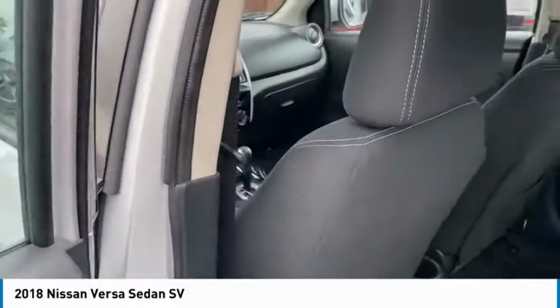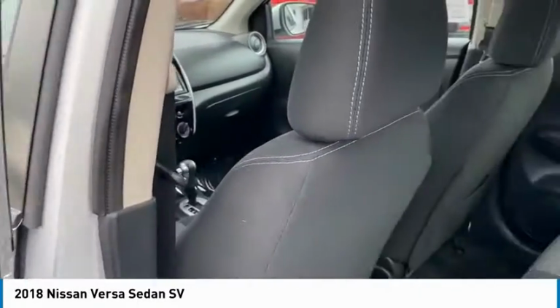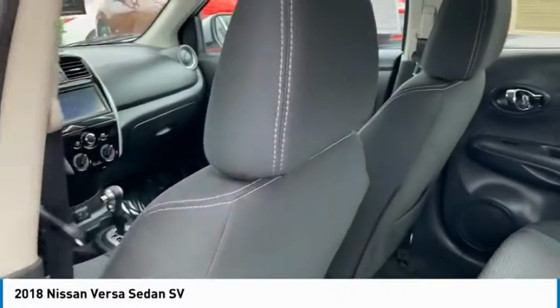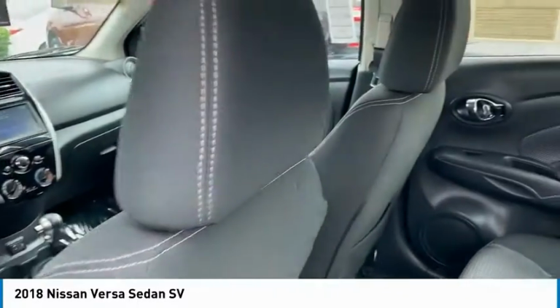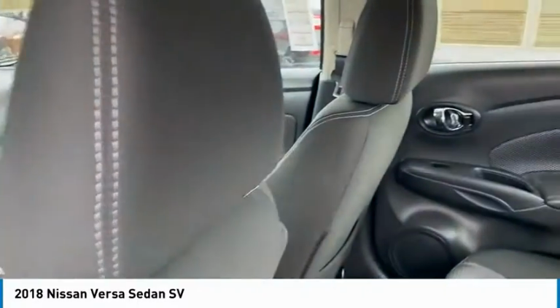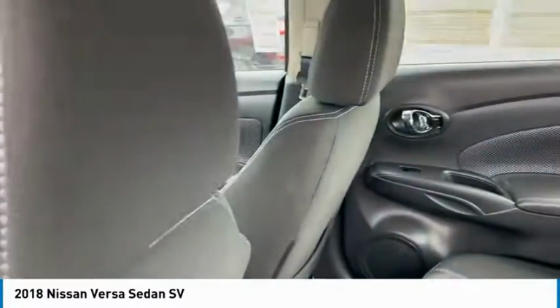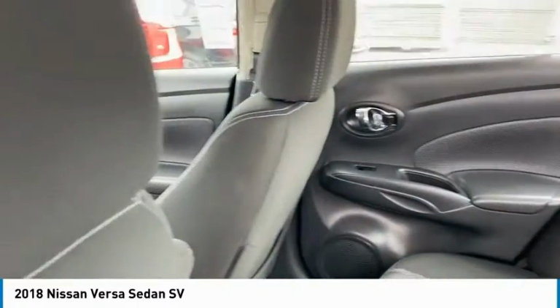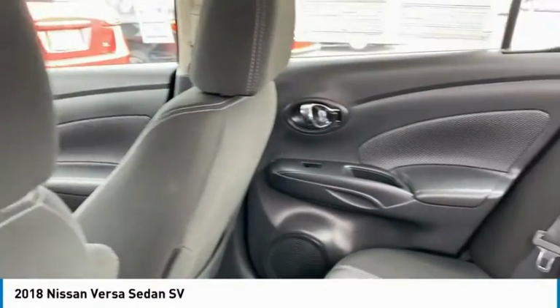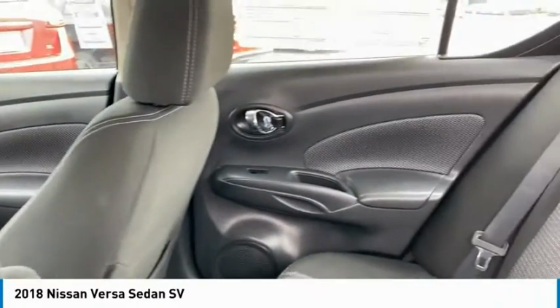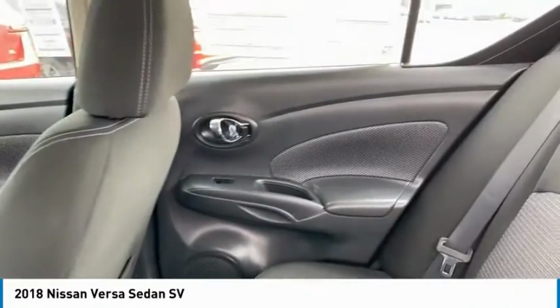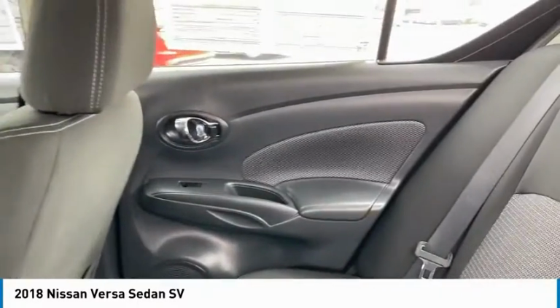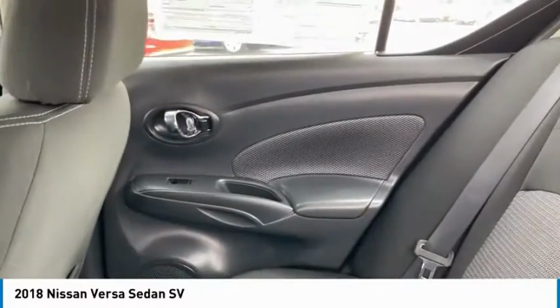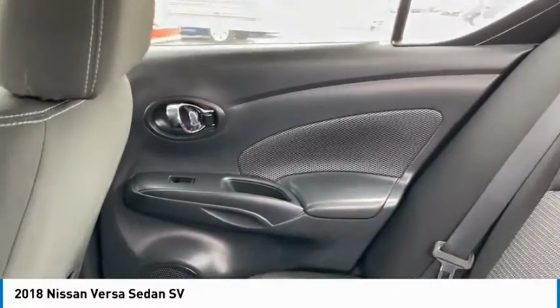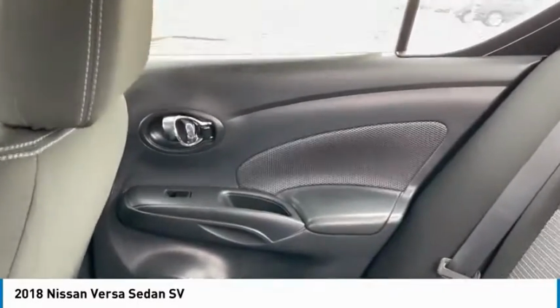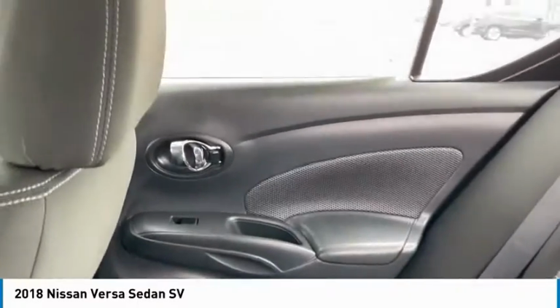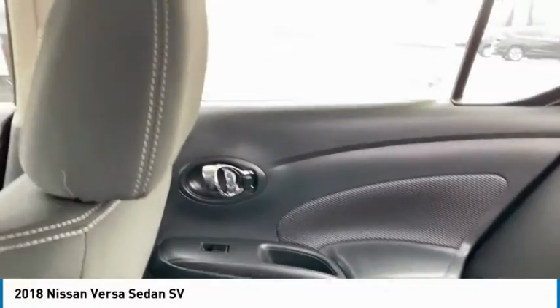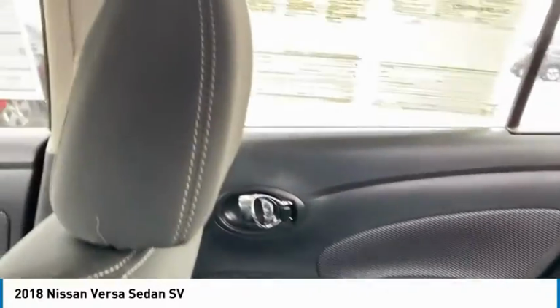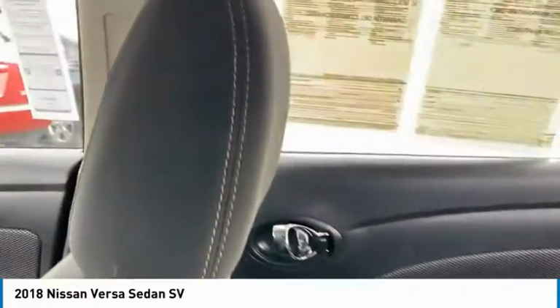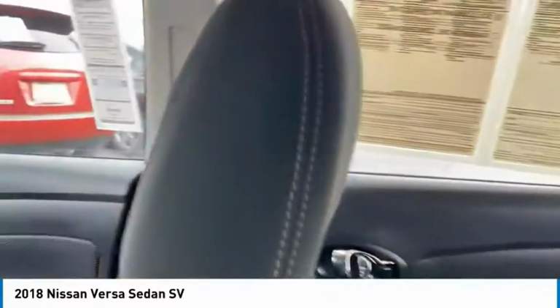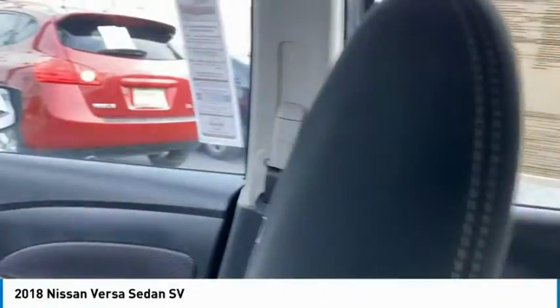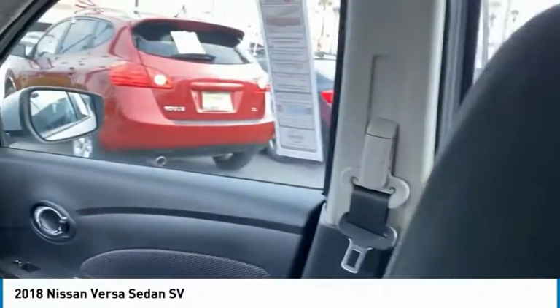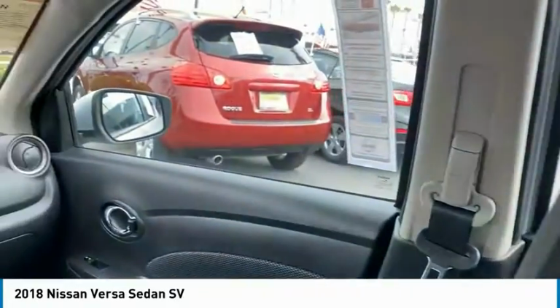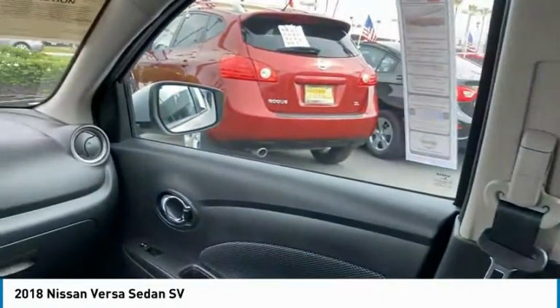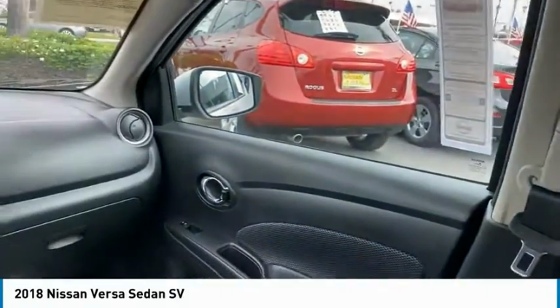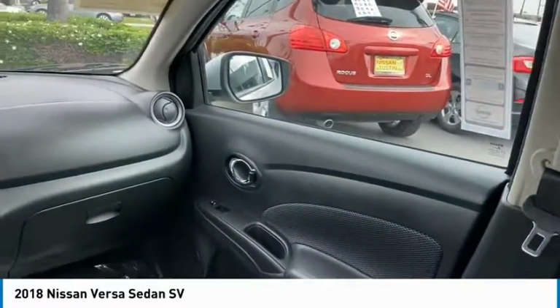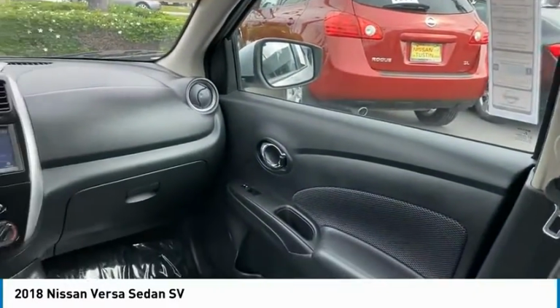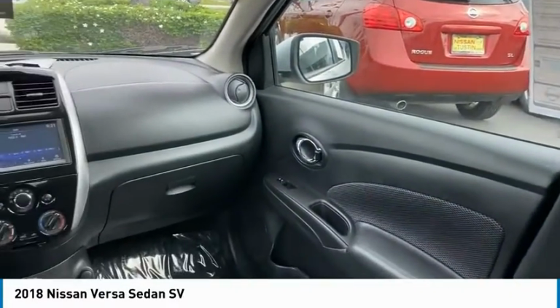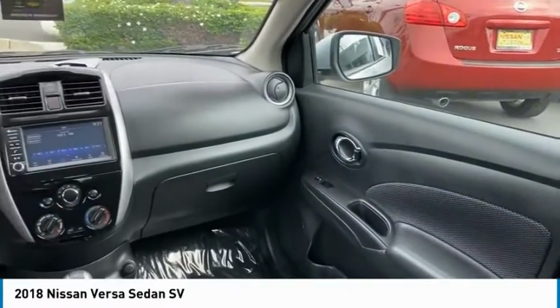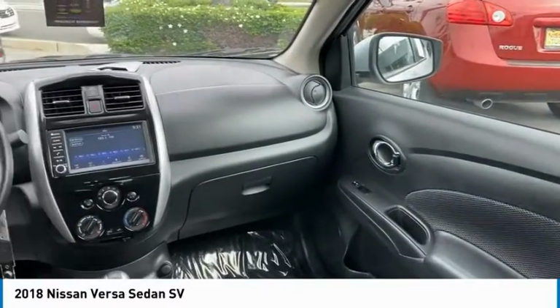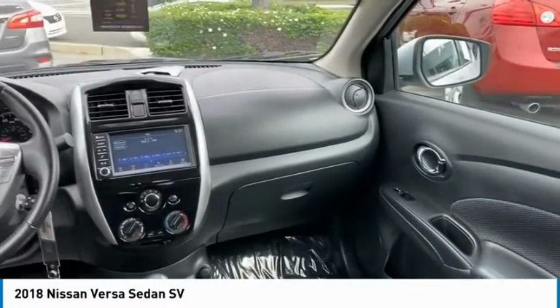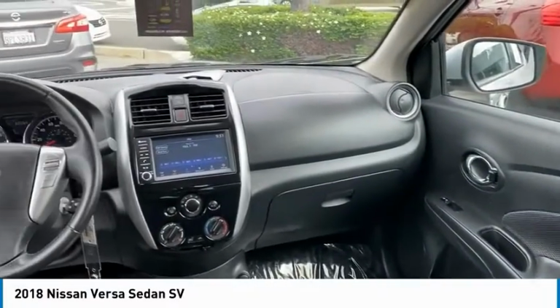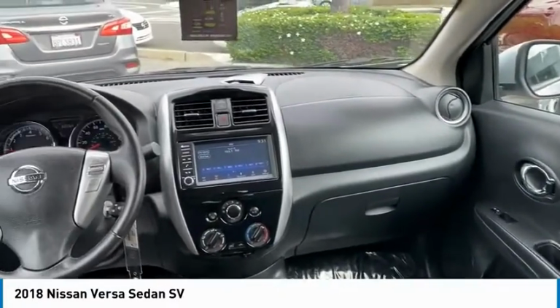Mirror memory, remote trunk release, steel wheels, wheel covers, backup camera. Your new ride is just a phone call away.